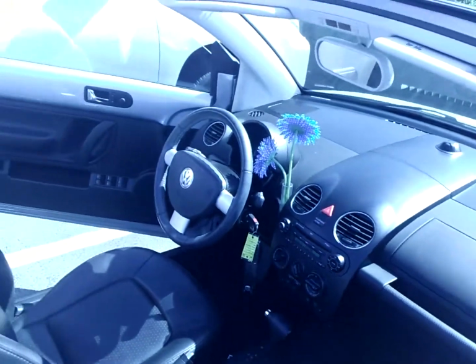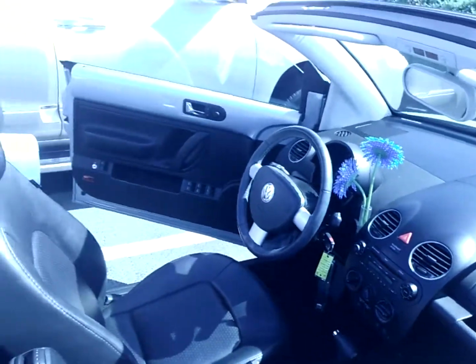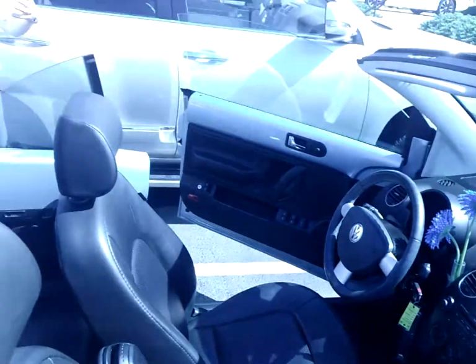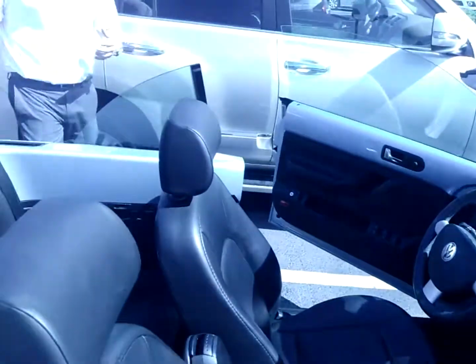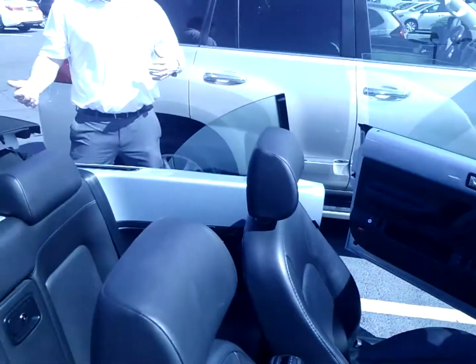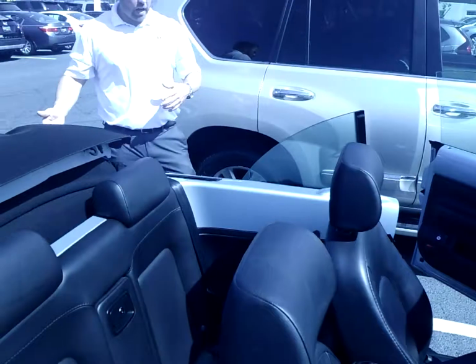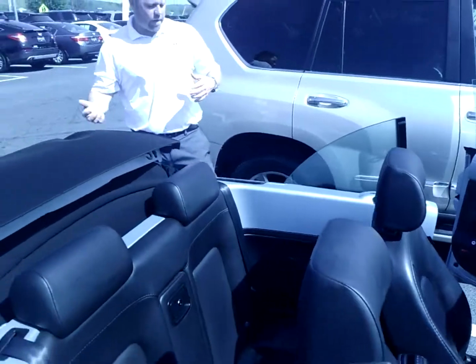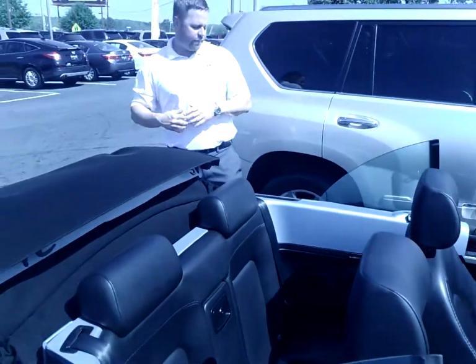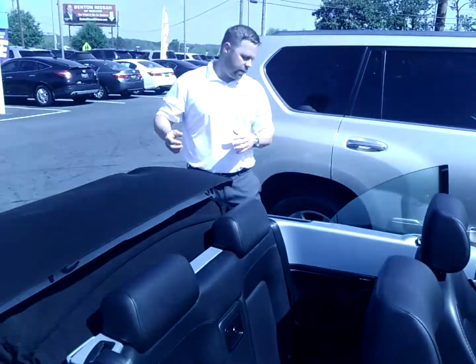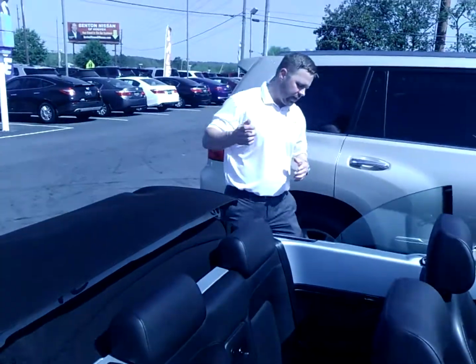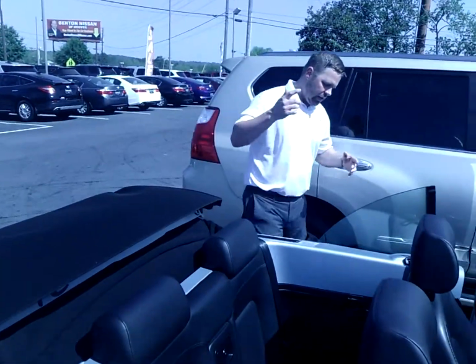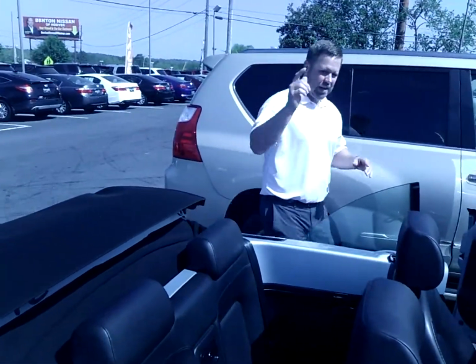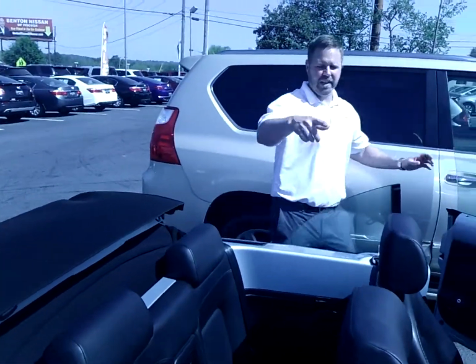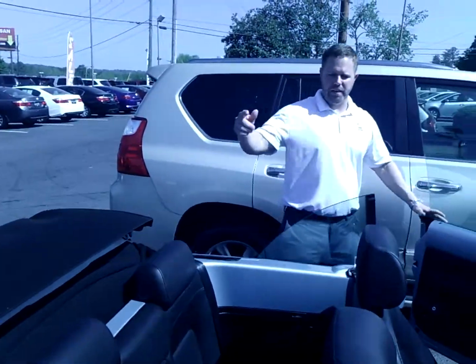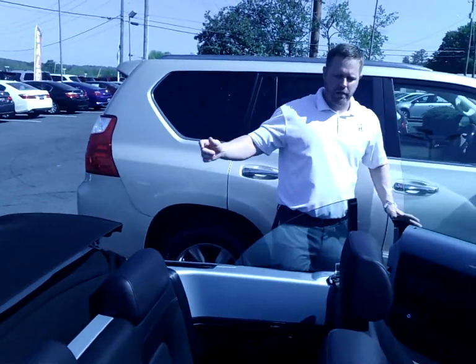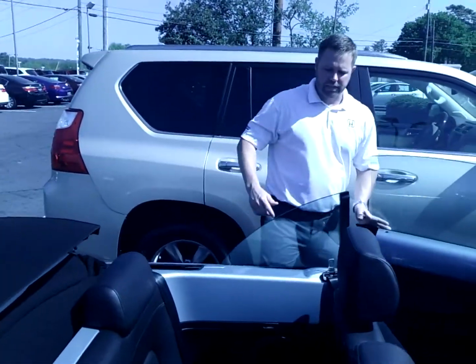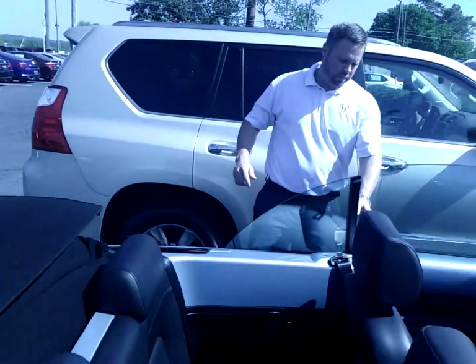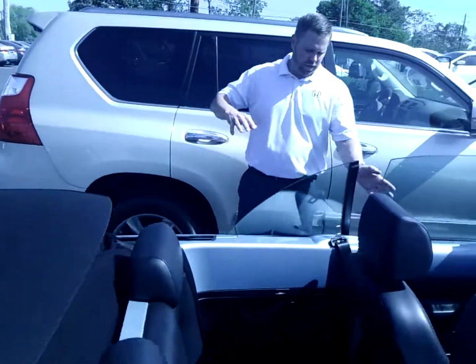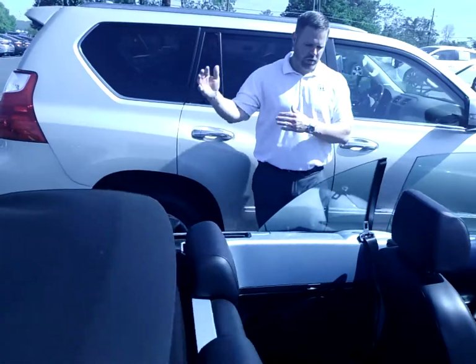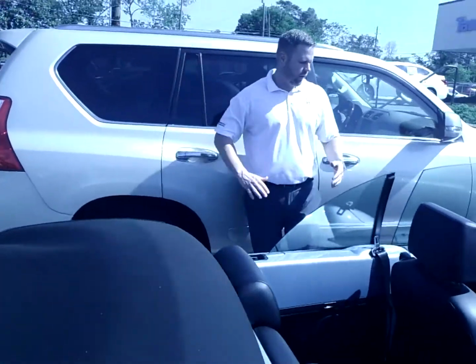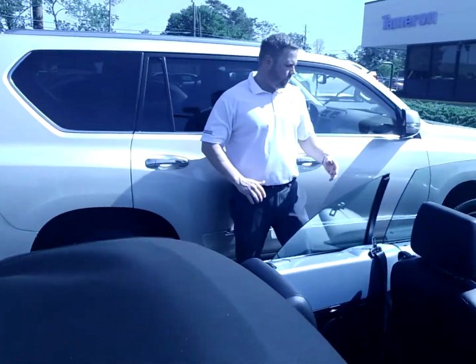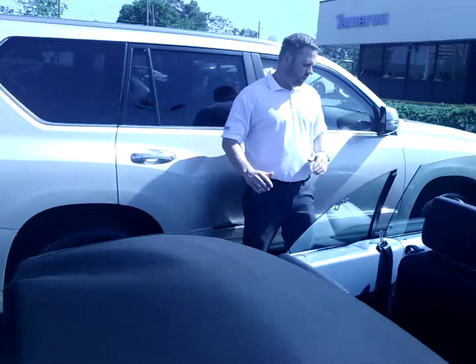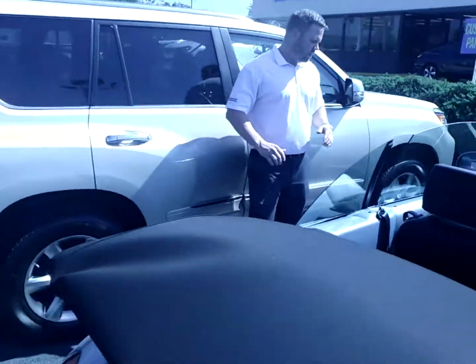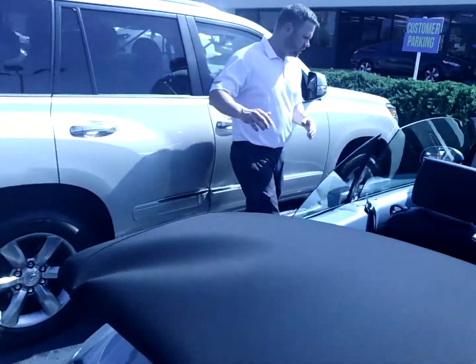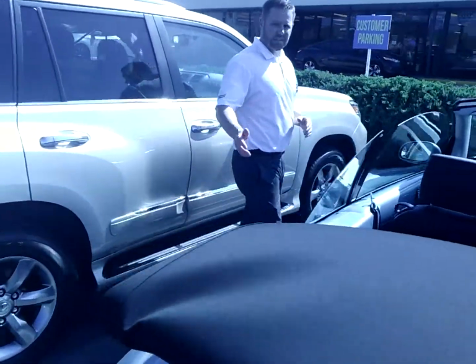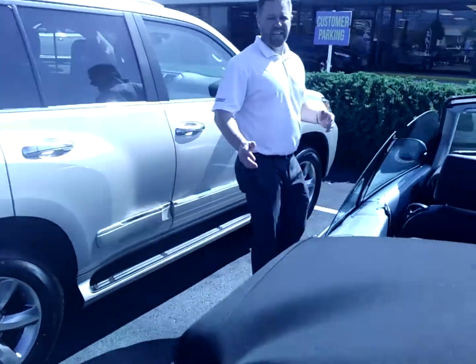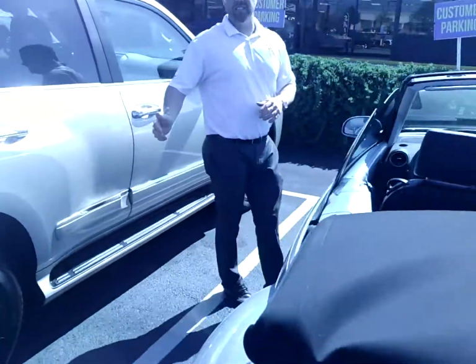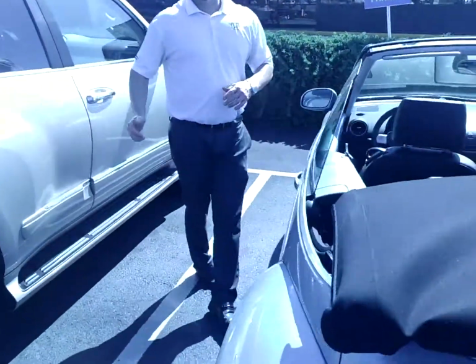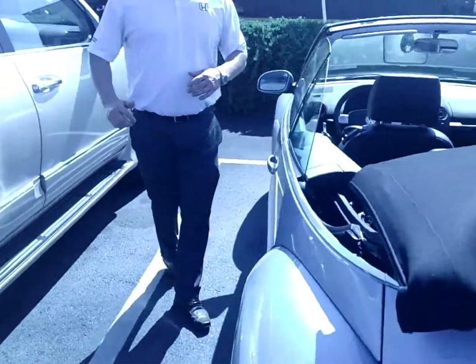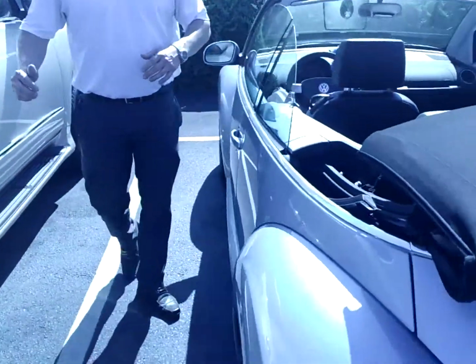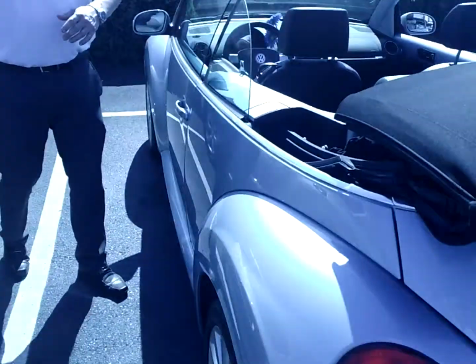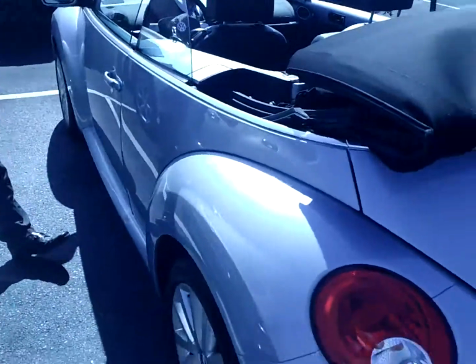If you have any other questions, I hope I have covered everything. I want to make sure I show you every panel on the car so you can see that it is in fantastic condition.